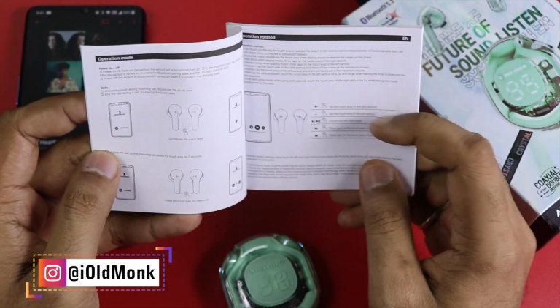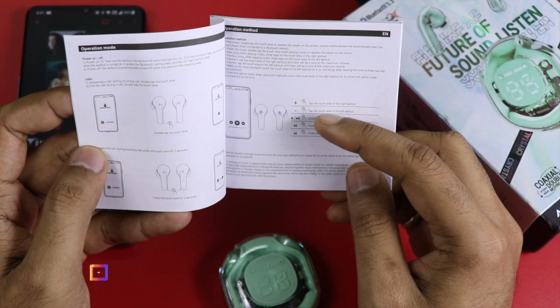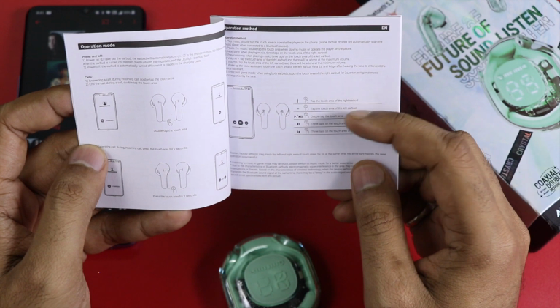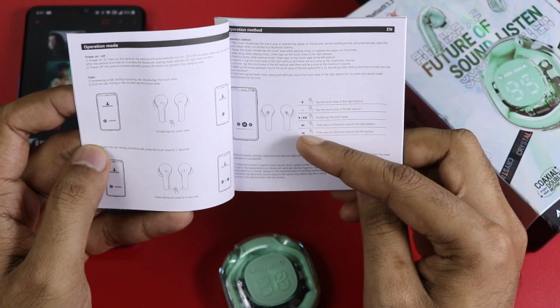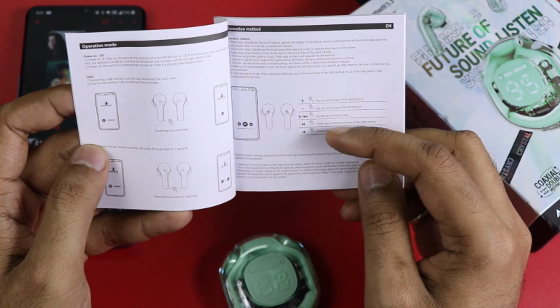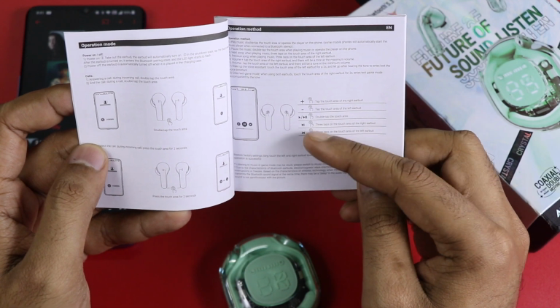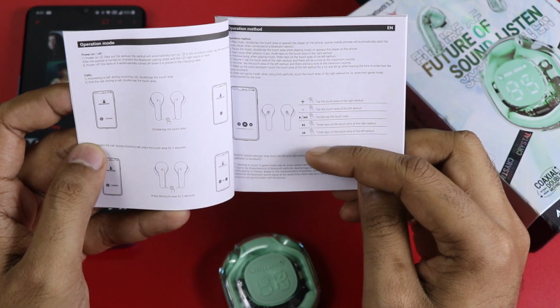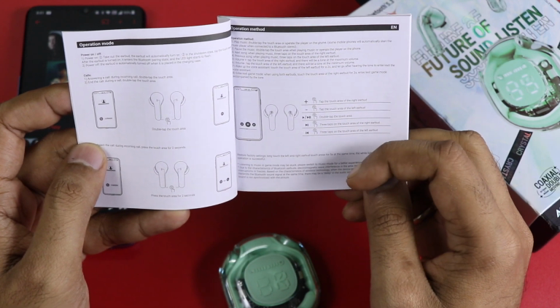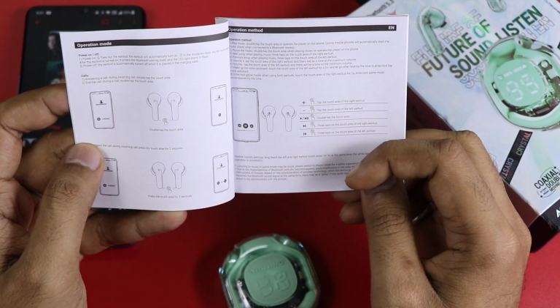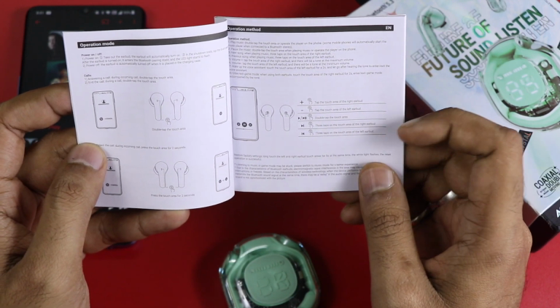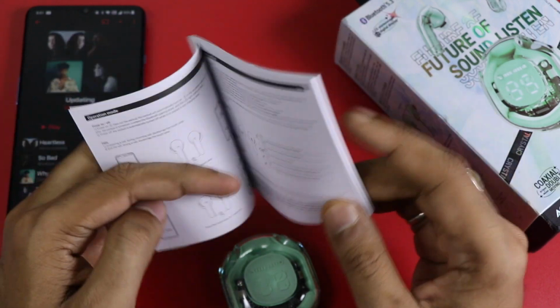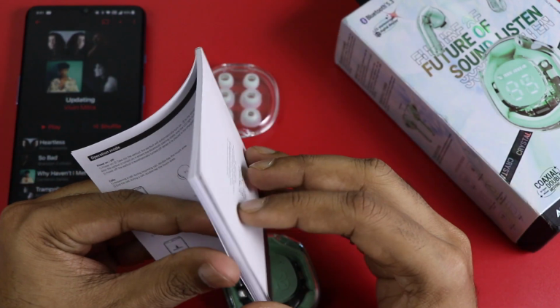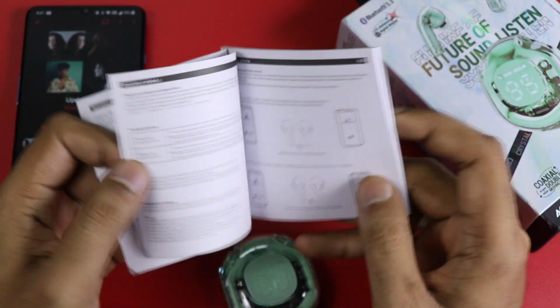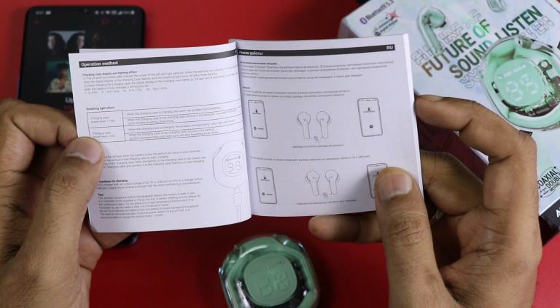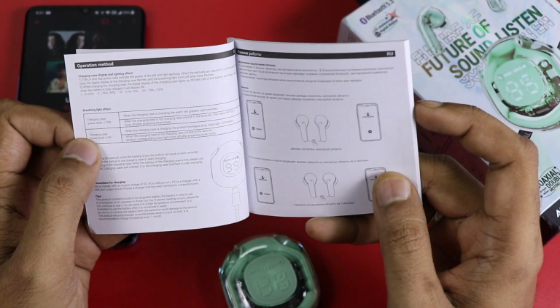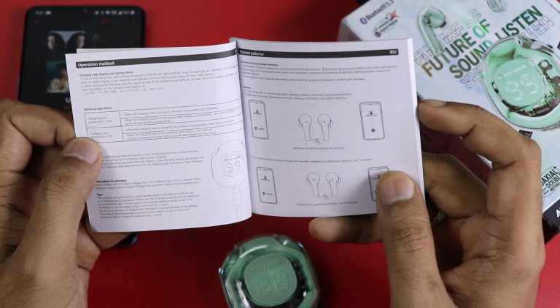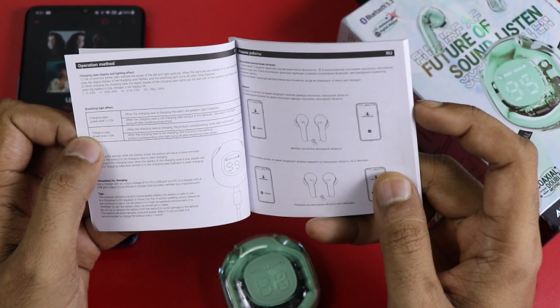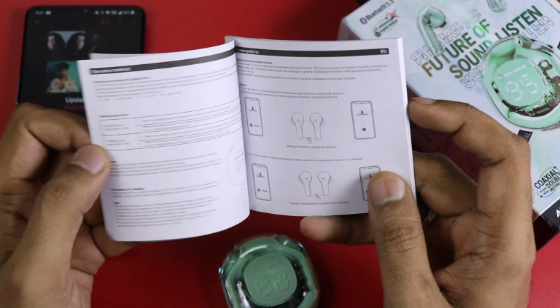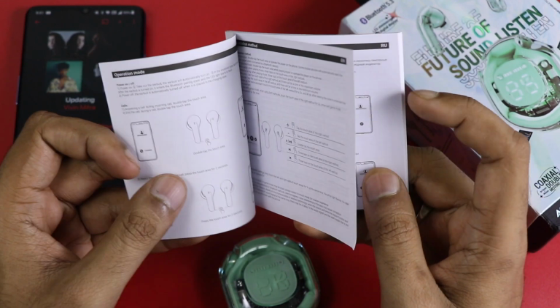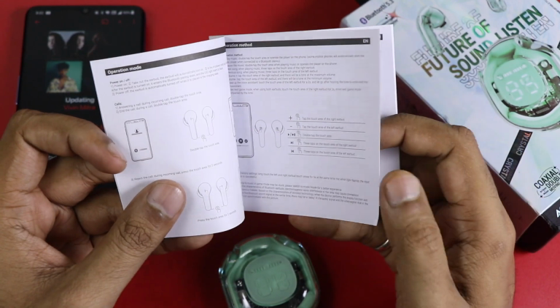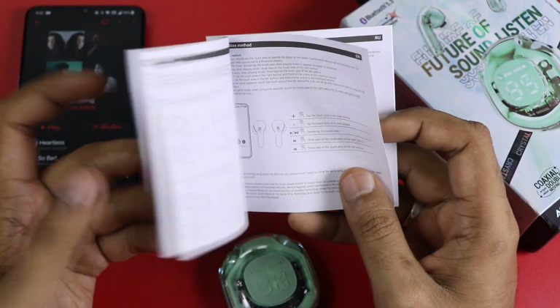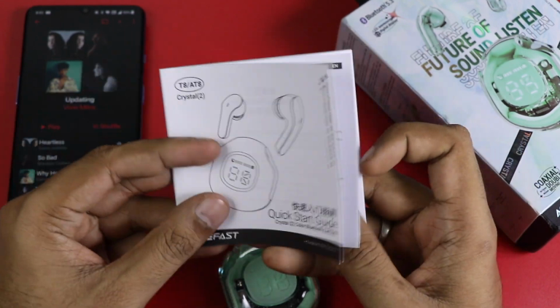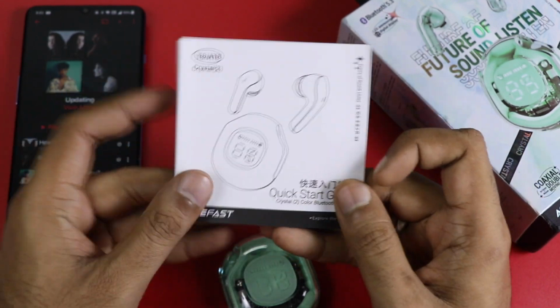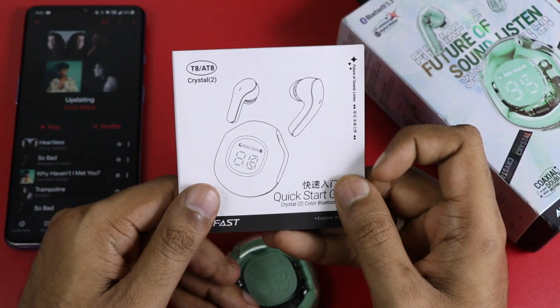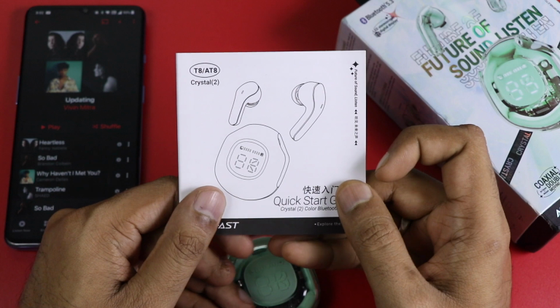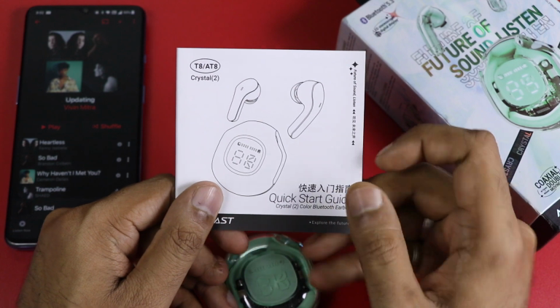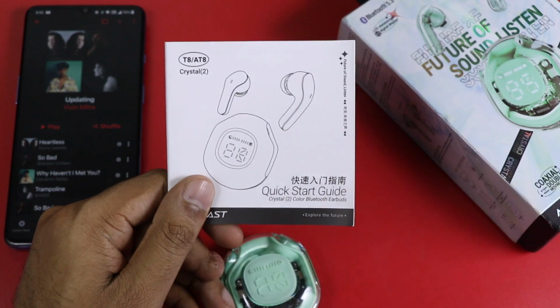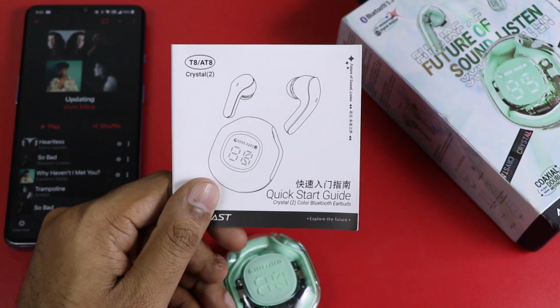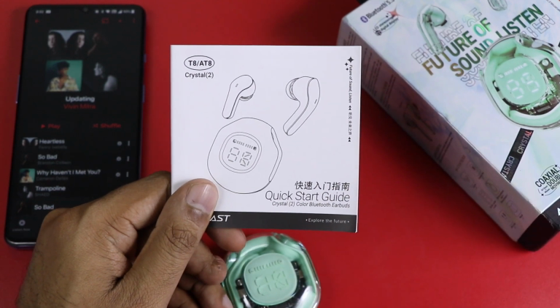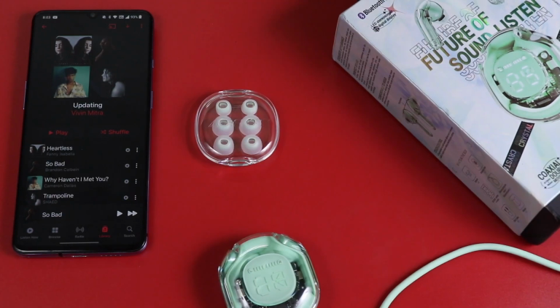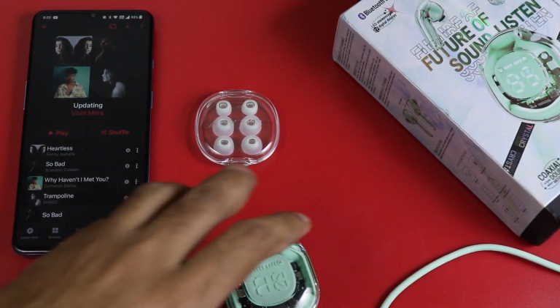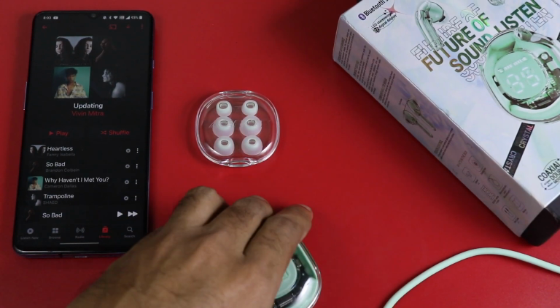There are basic details in the manual. If the manual is in a different language, you can still find it interesting. If it is in English, you can easily read it. If you have any doubts, please comment below and I will try to answer your questions.